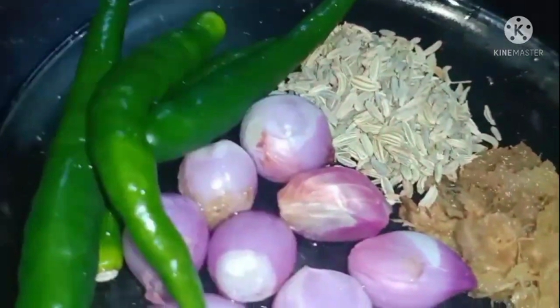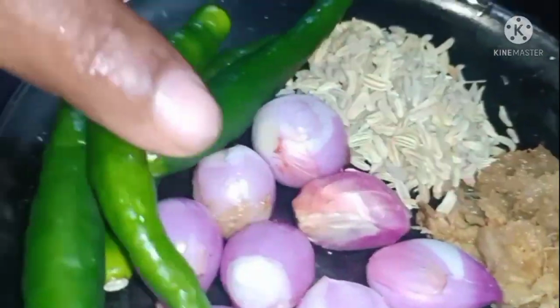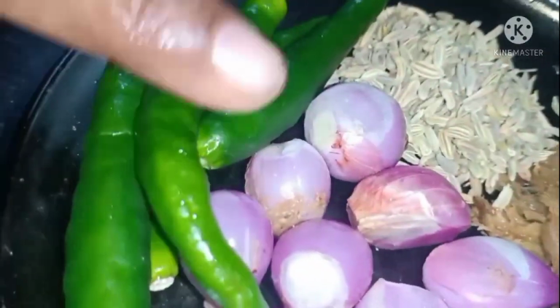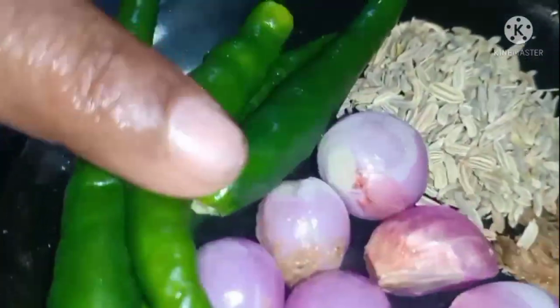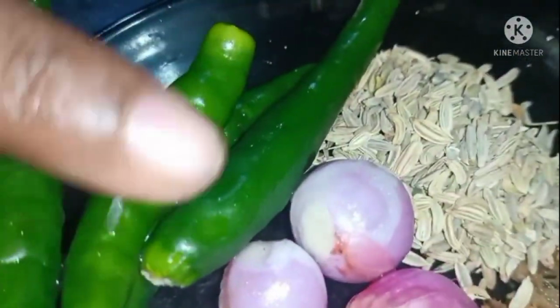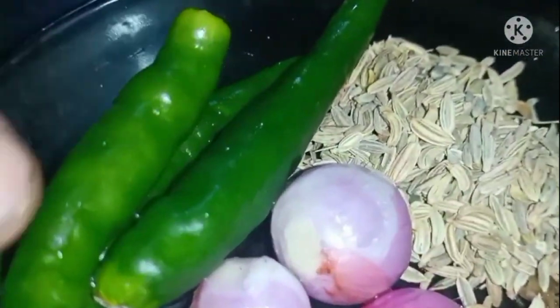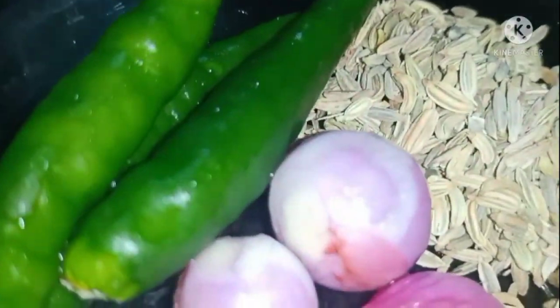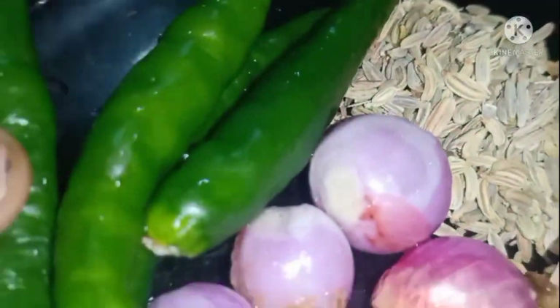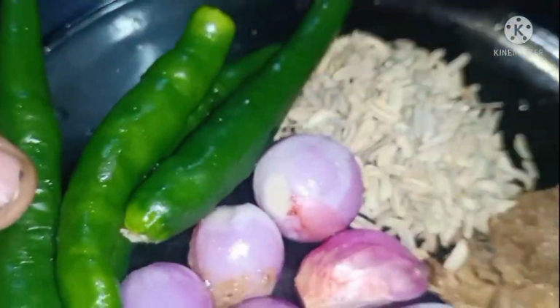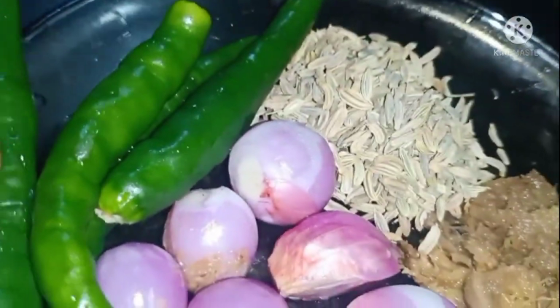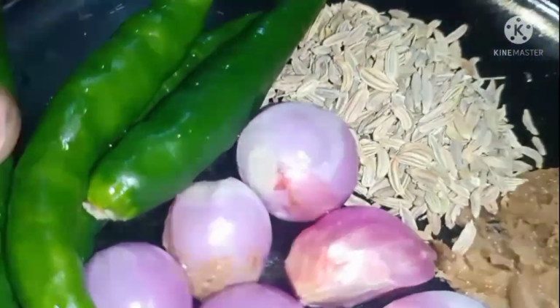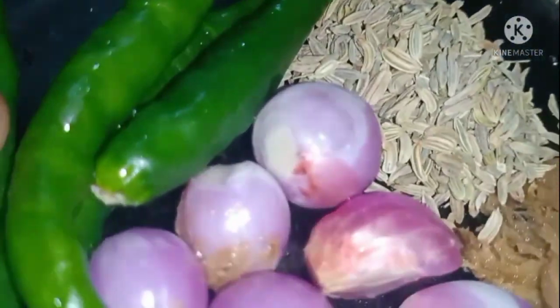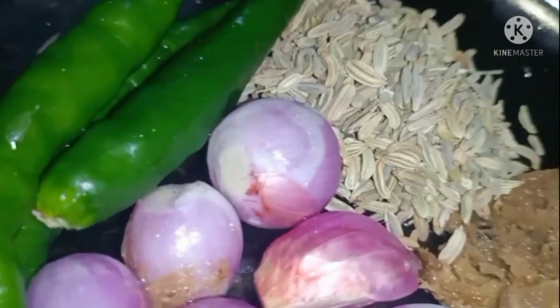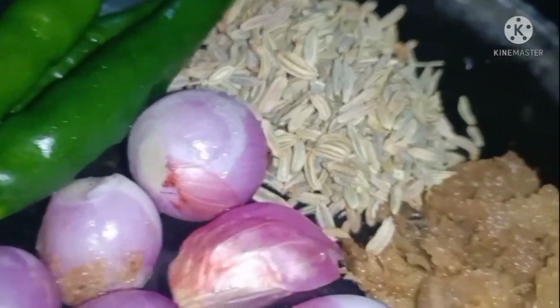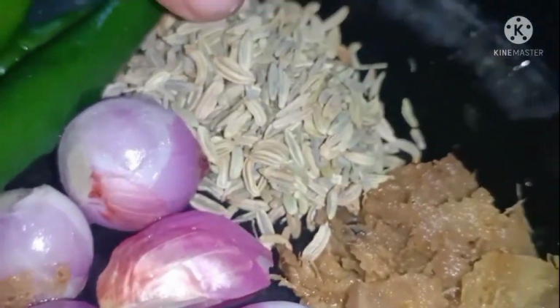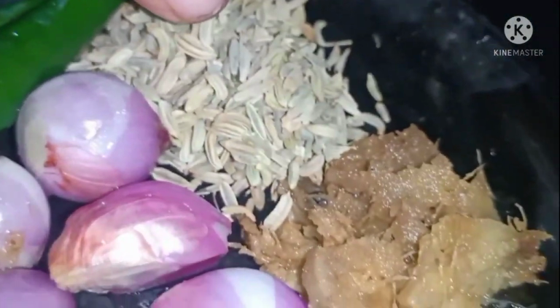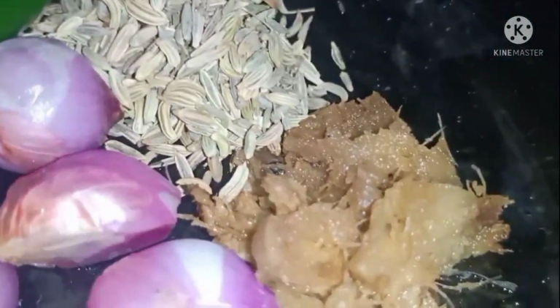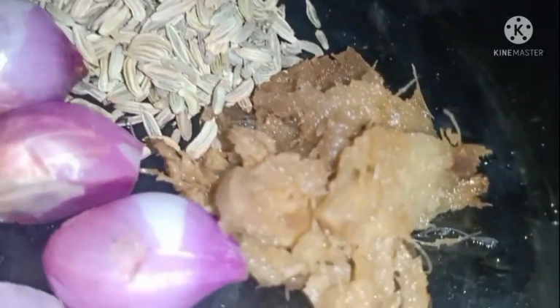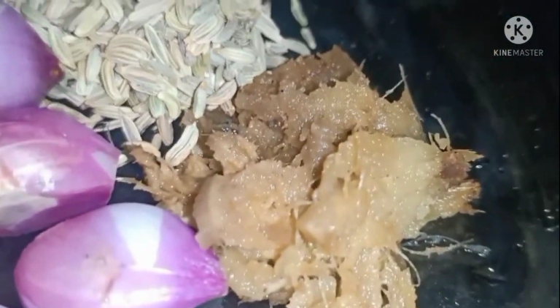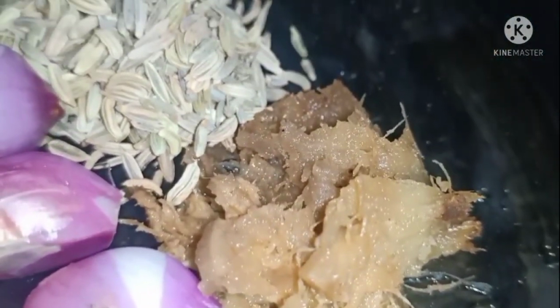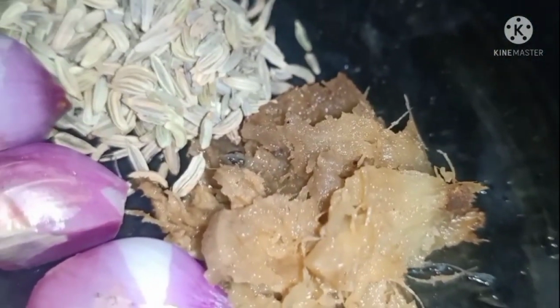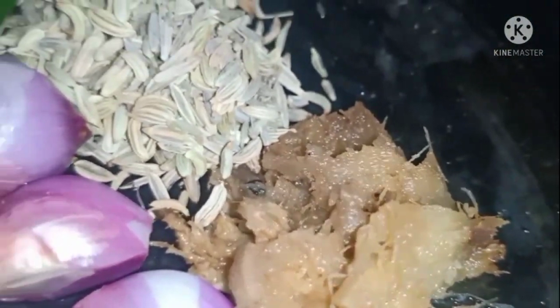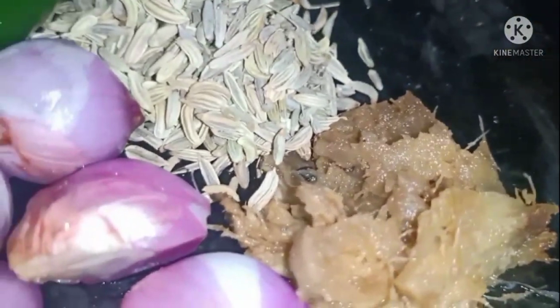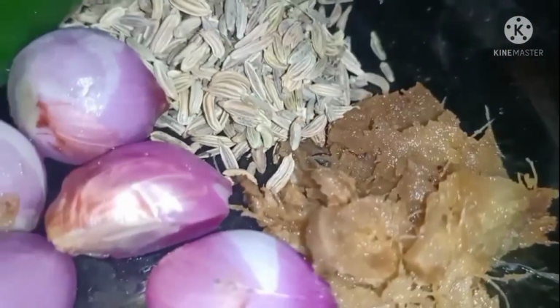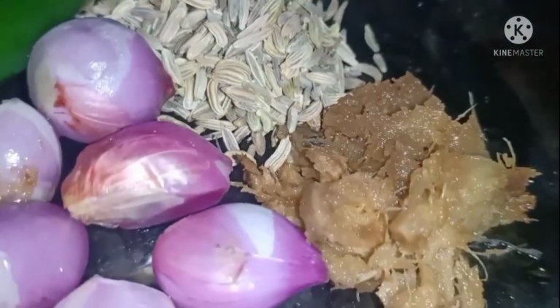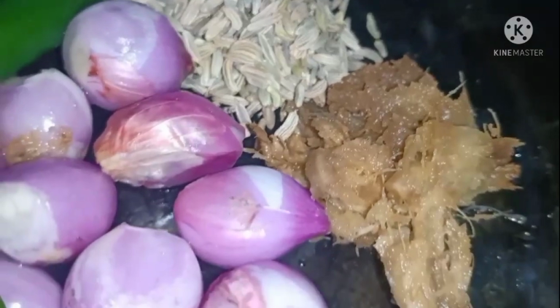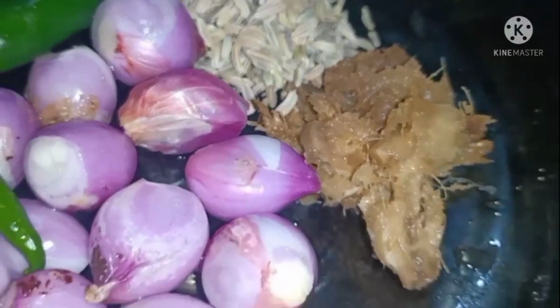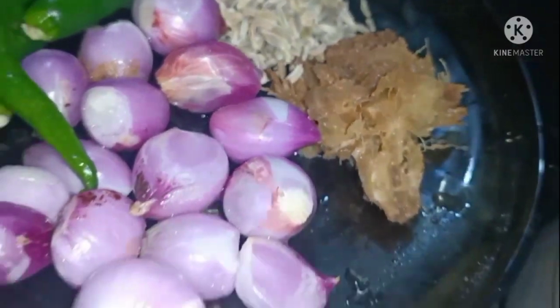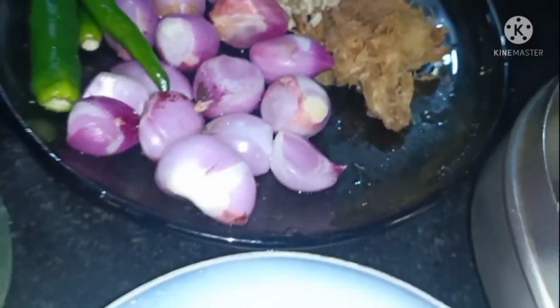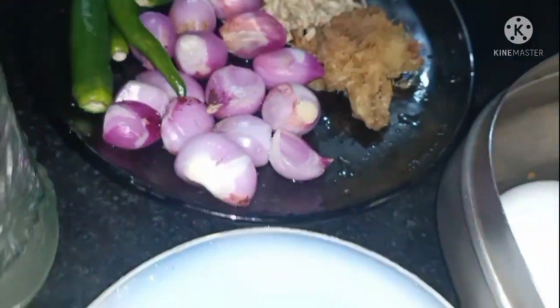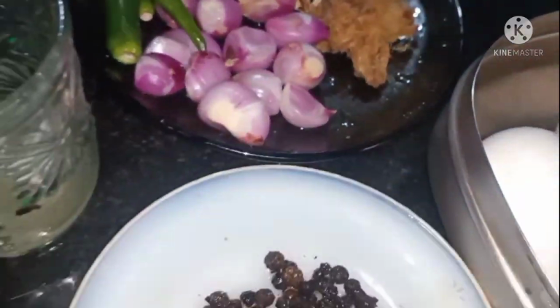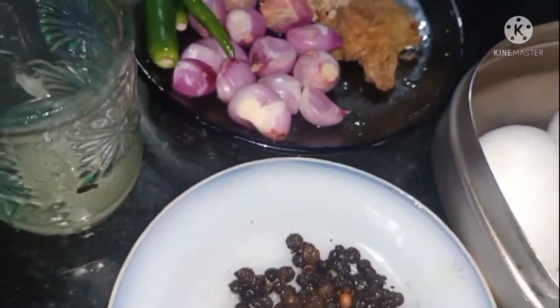We will need 1 cup of garlic and 1 teaspoon of garlic.